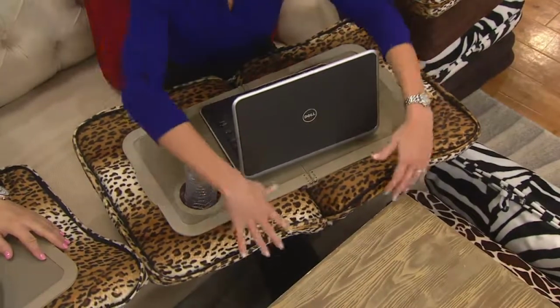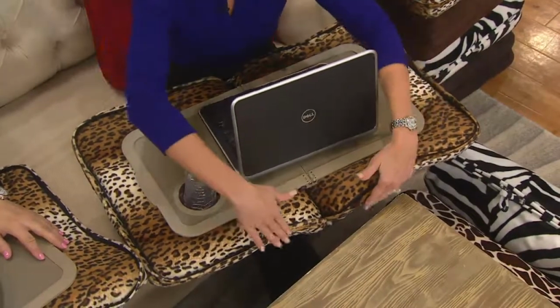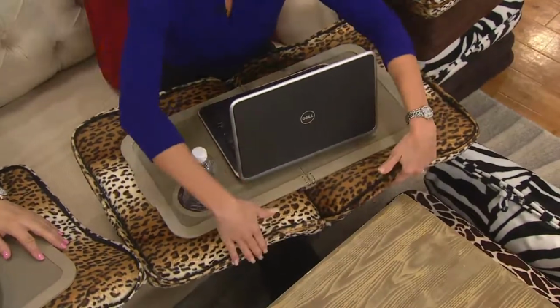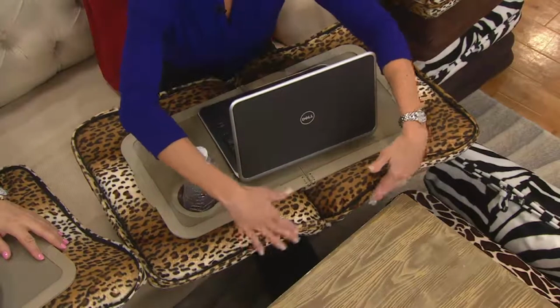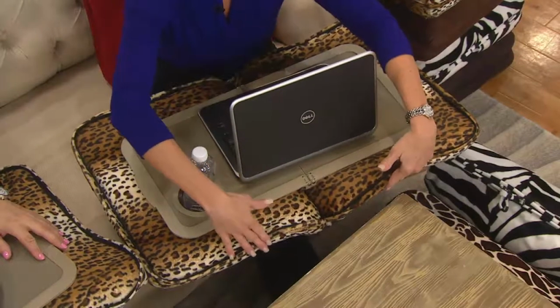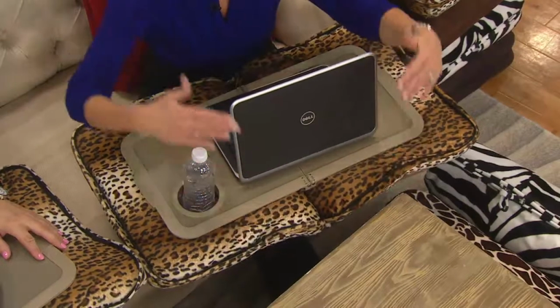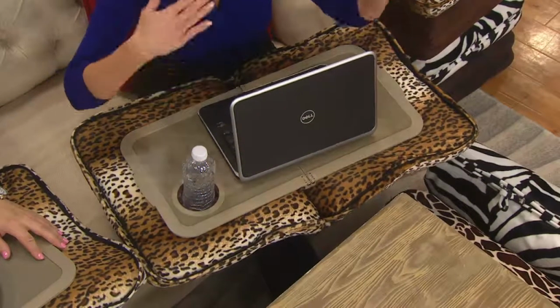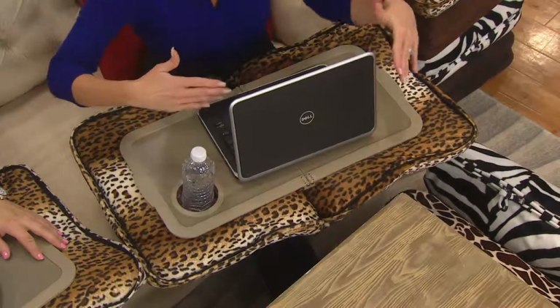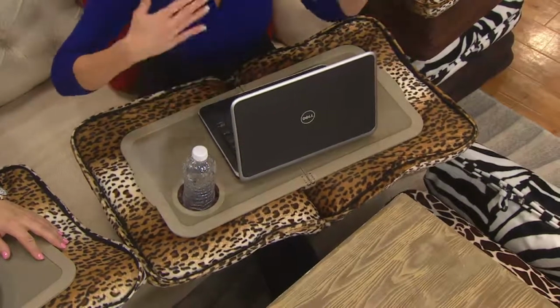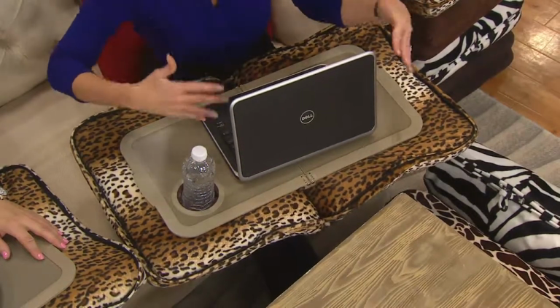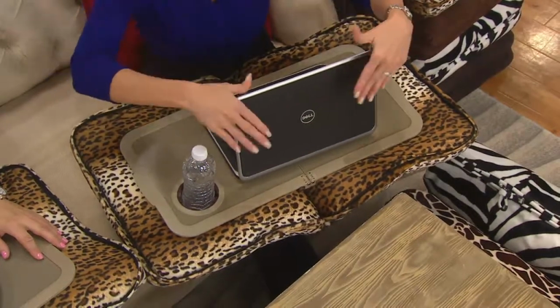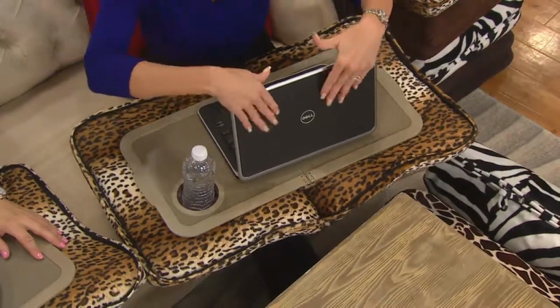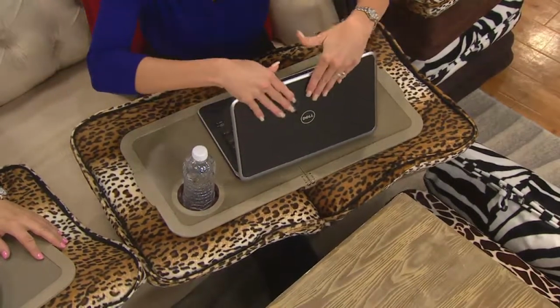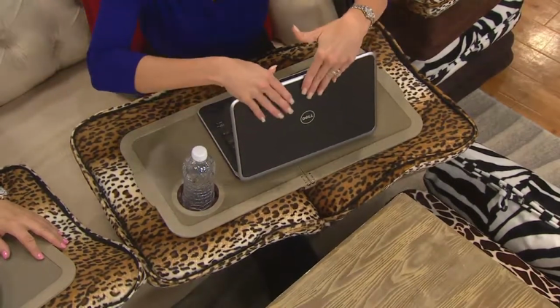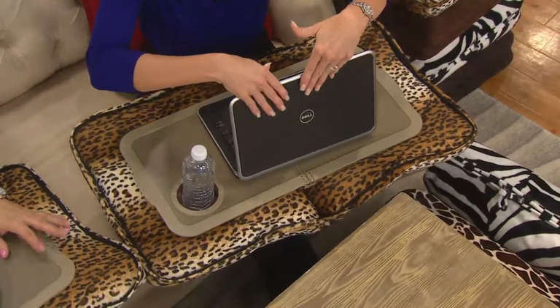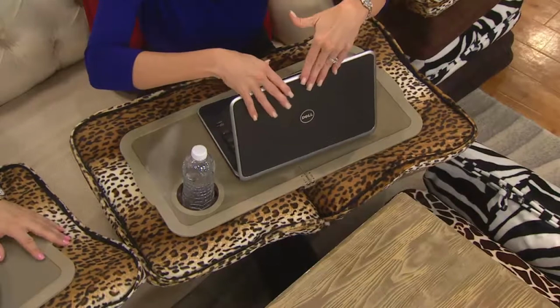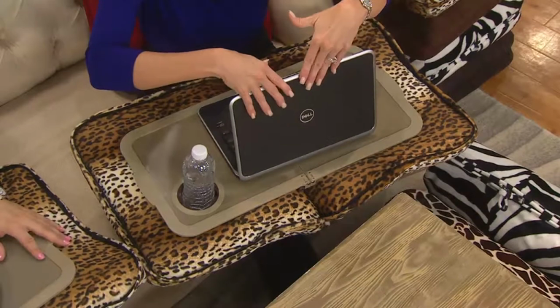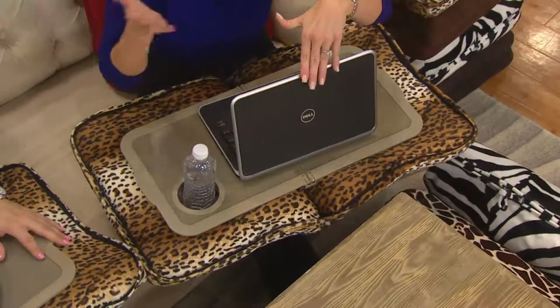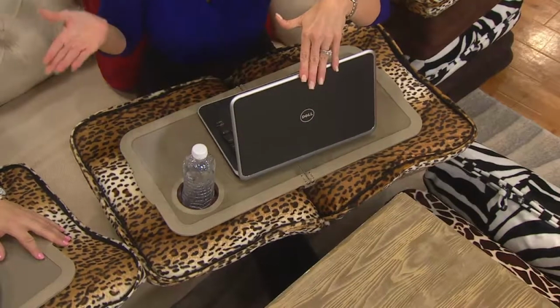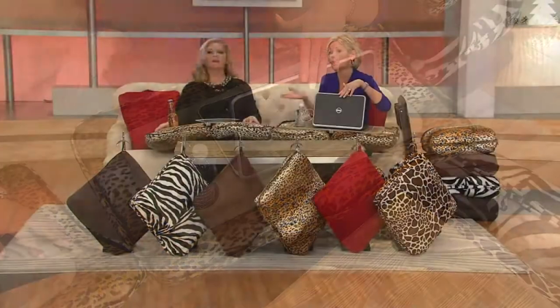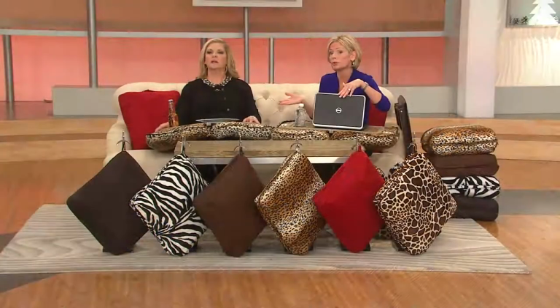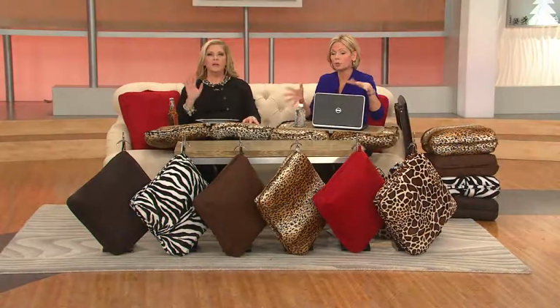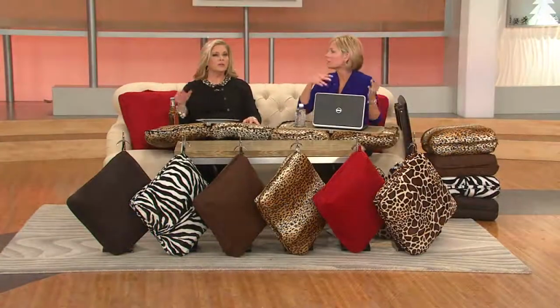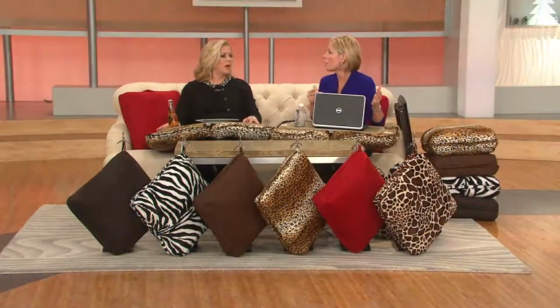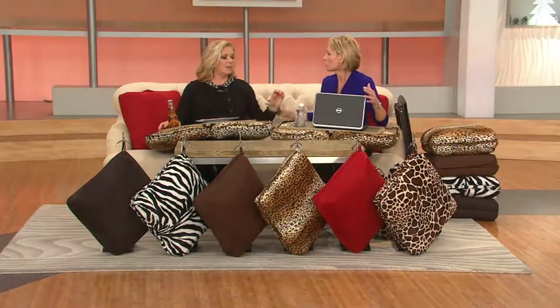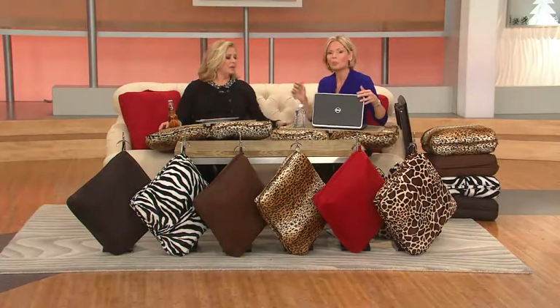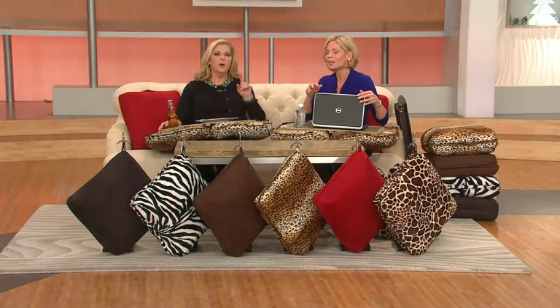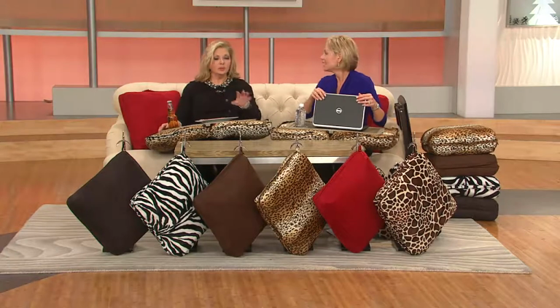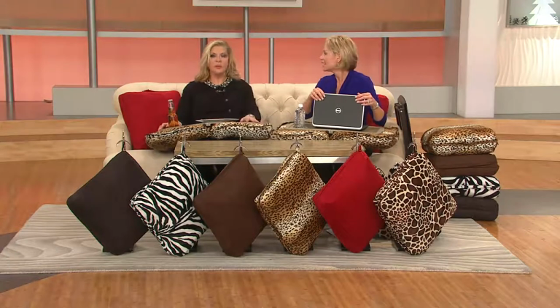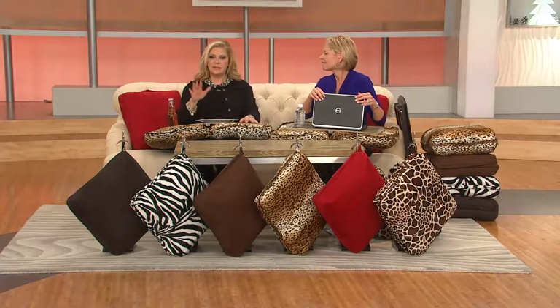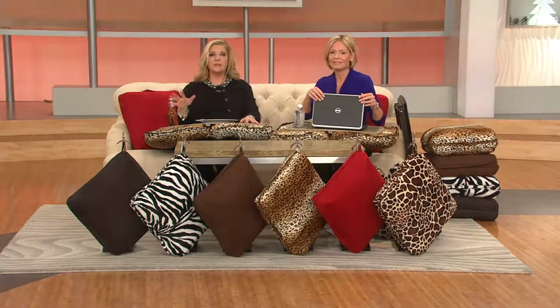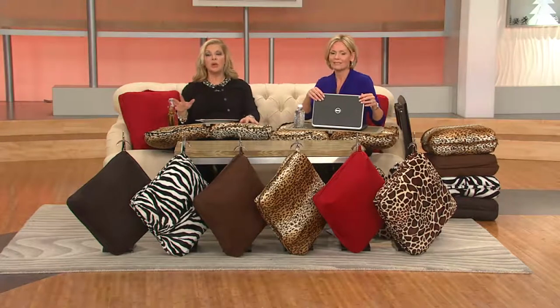So no more burning your lap with the laptop. And guess what else? You get great air circulation, so these electronics are not going to overheat — which is also important. We told you there would be no reorder. Zebra is now gone.